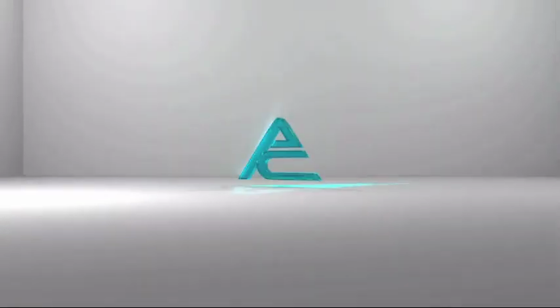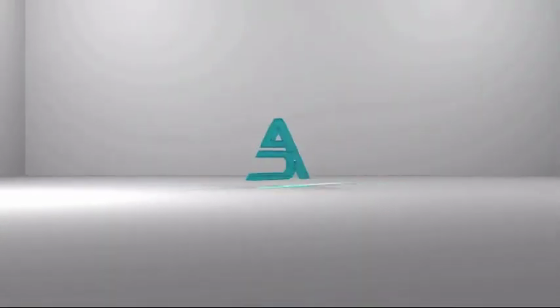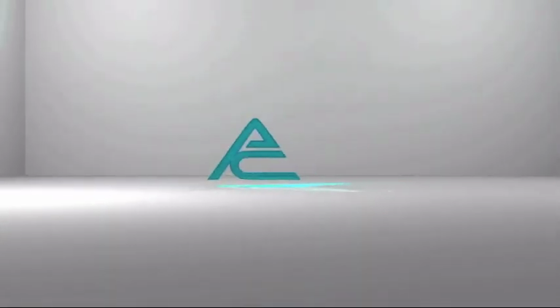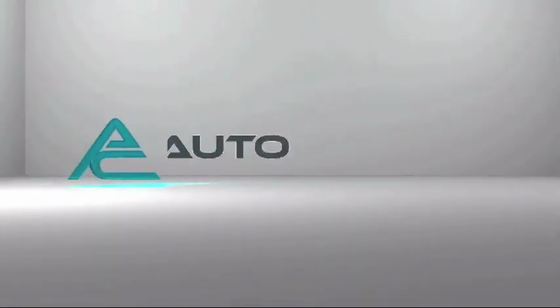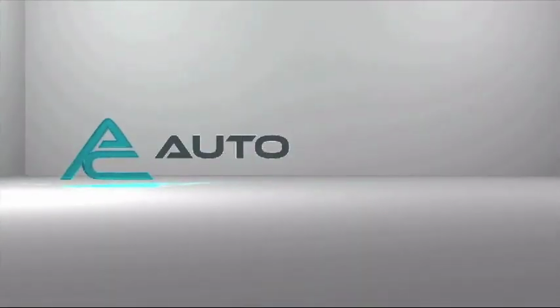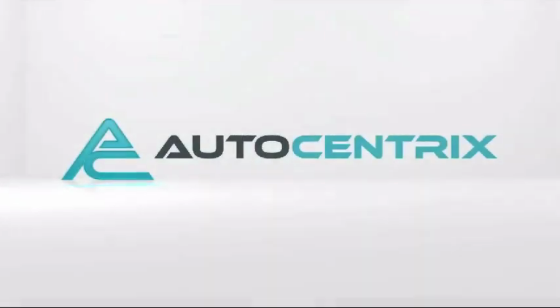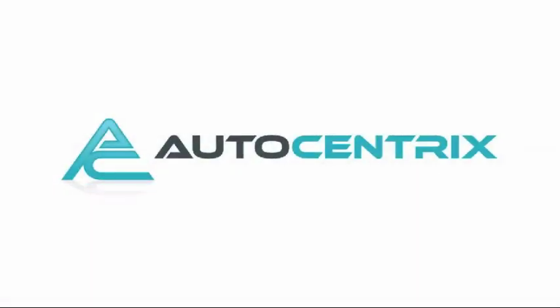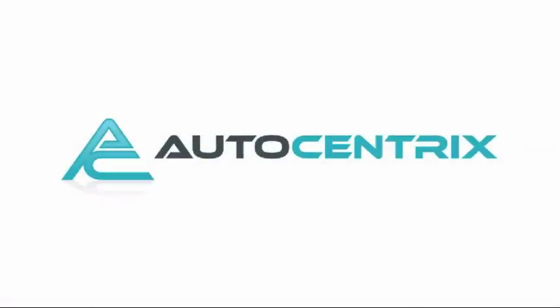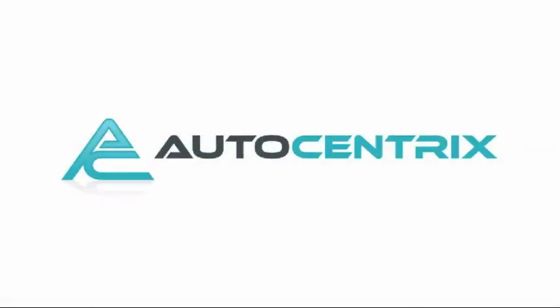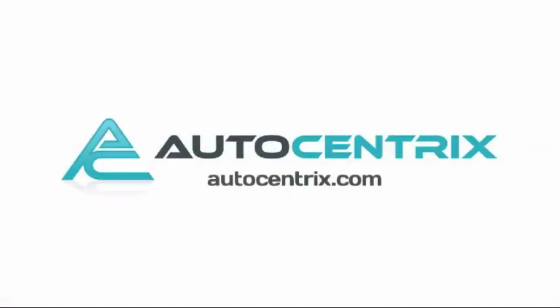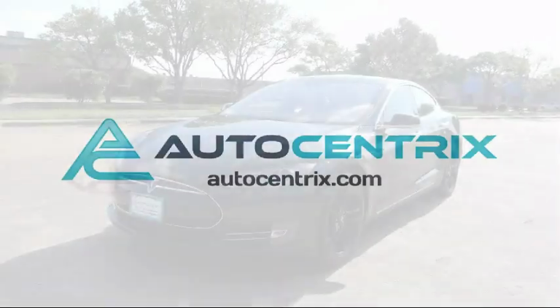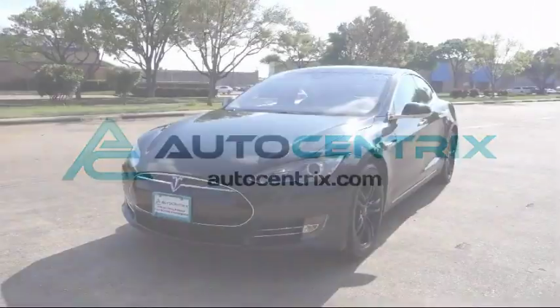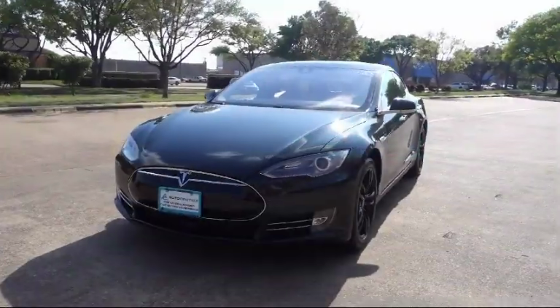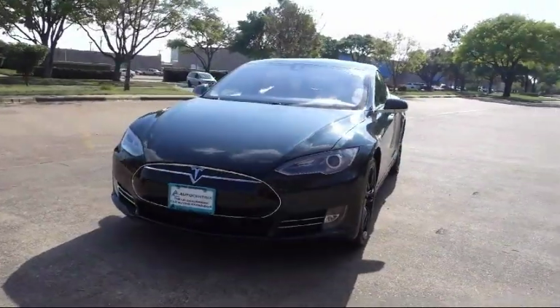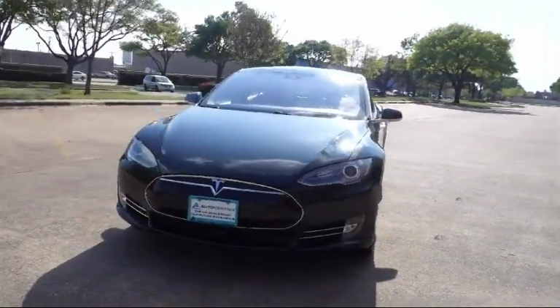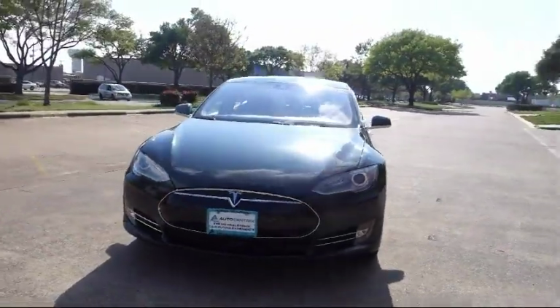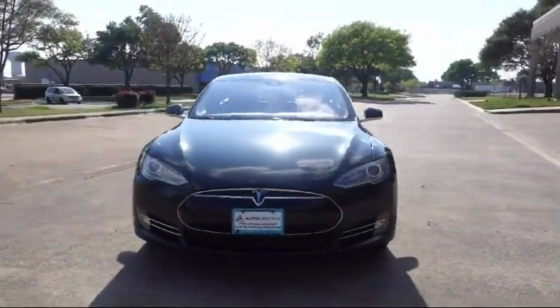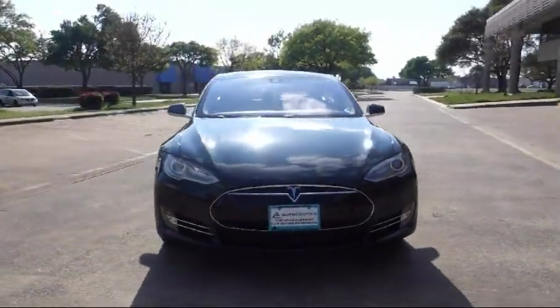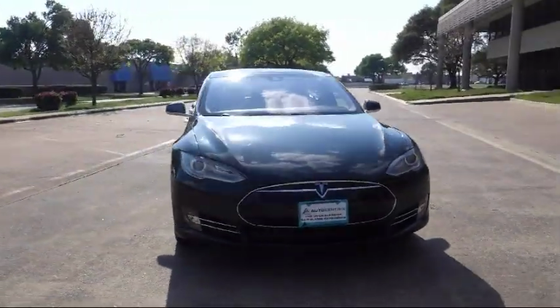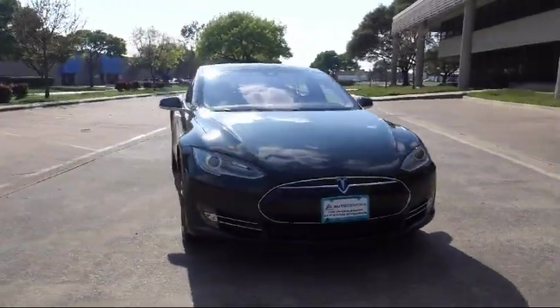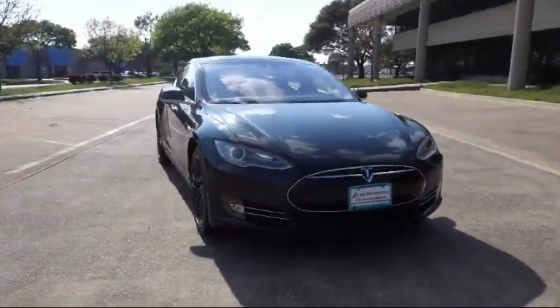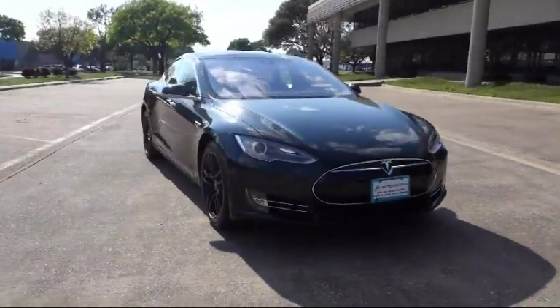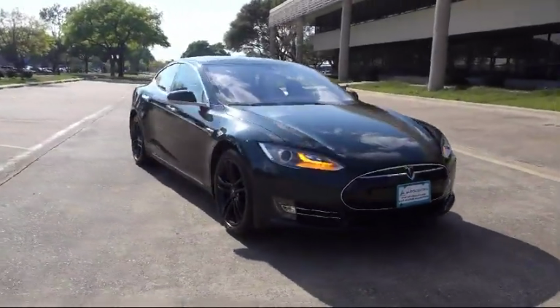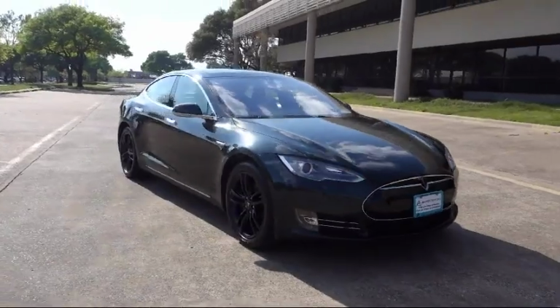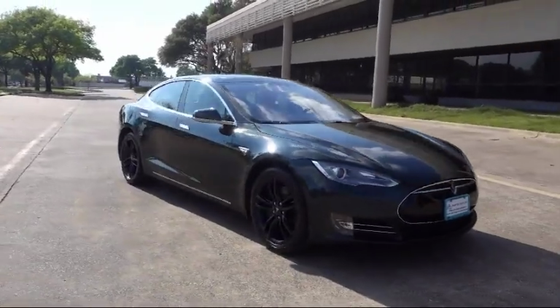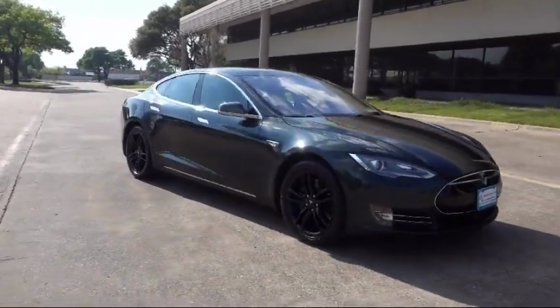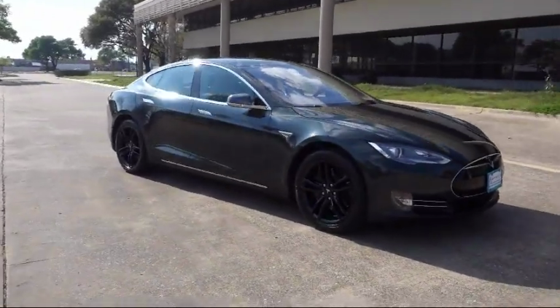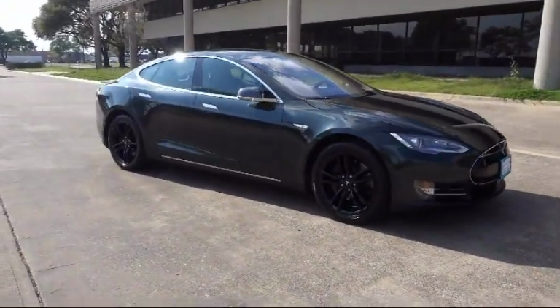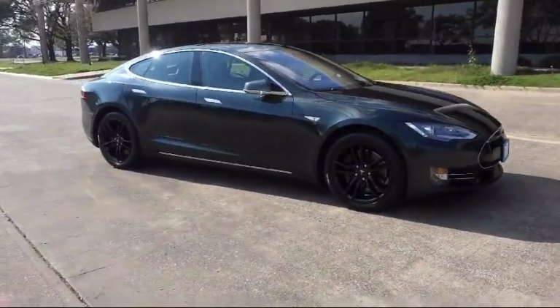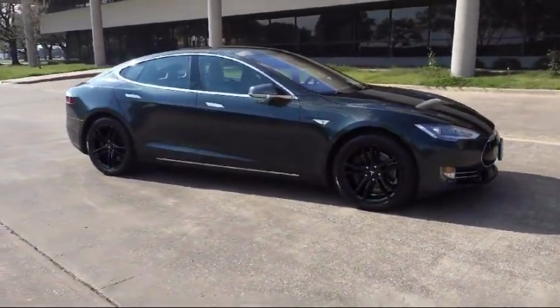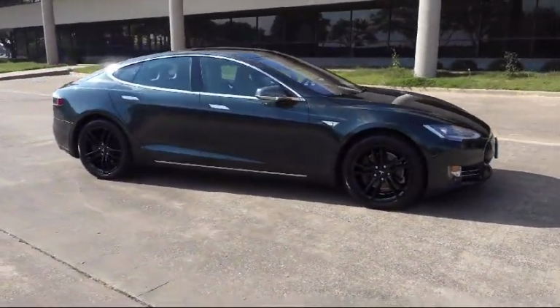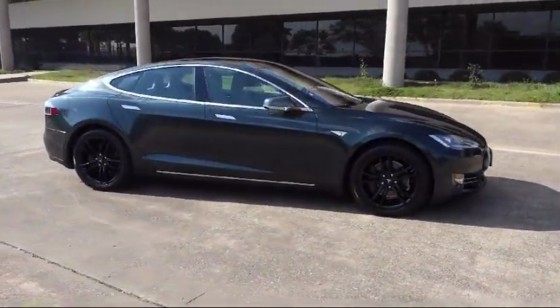Welcome to AutoCentrics, a premier dealer serving the greater Dallas area. Here's a look at one of our quality pre-owned vehicles that comes equipped with steering wheel controls, electronic stability control, and parking sensors.